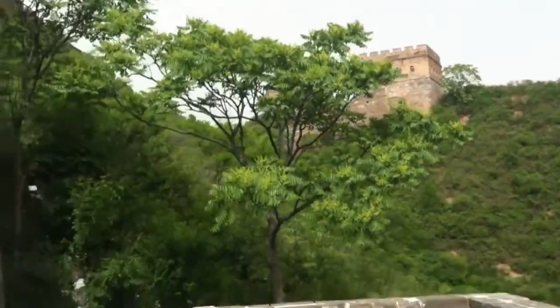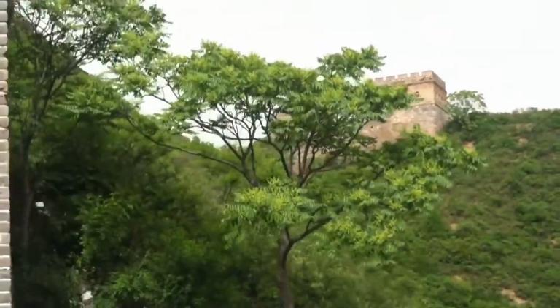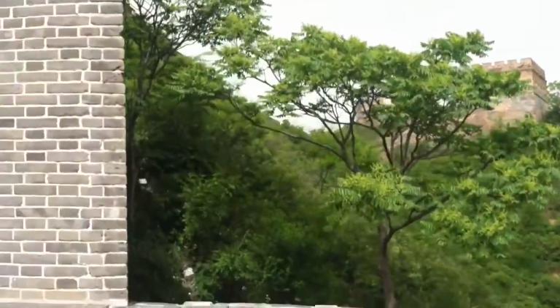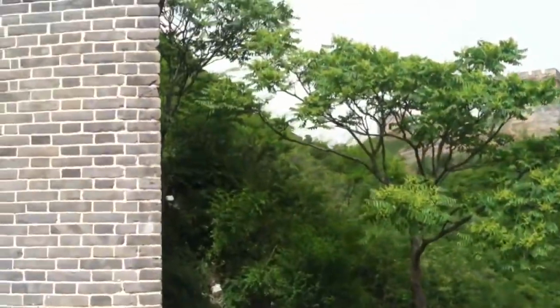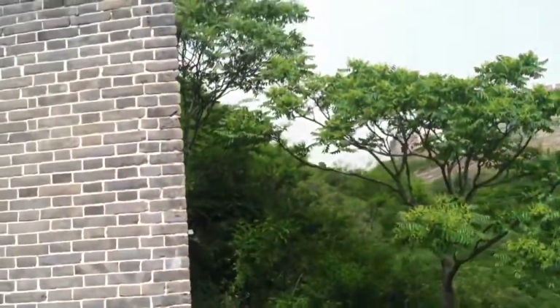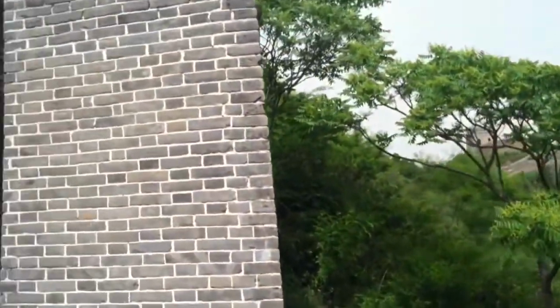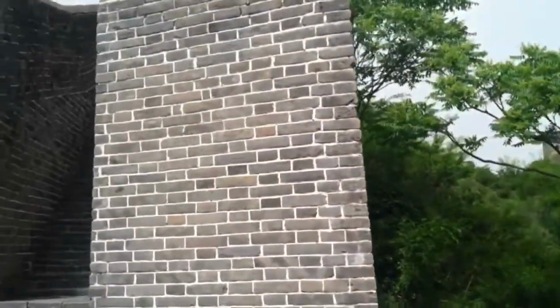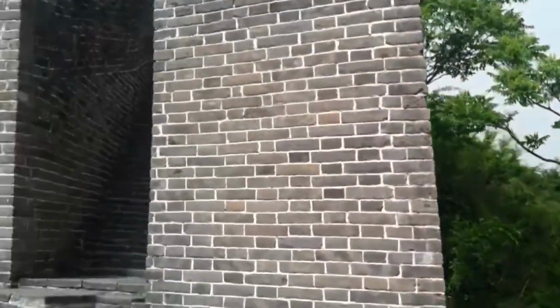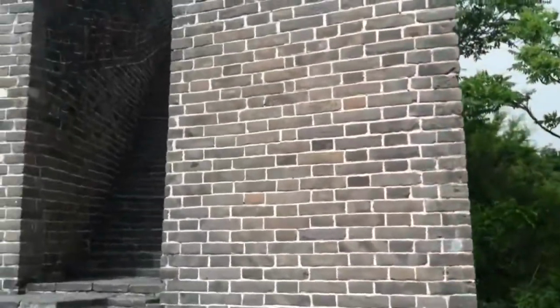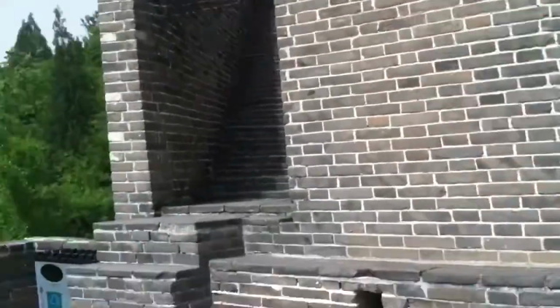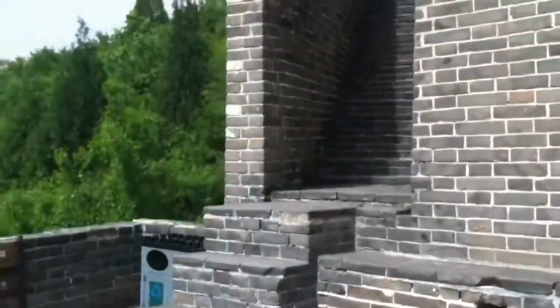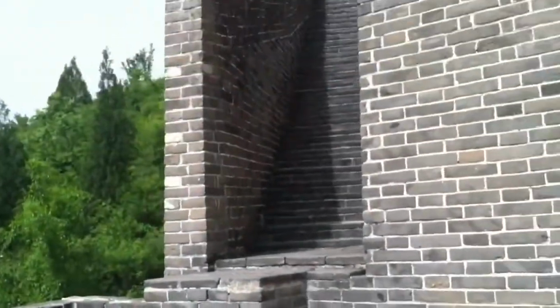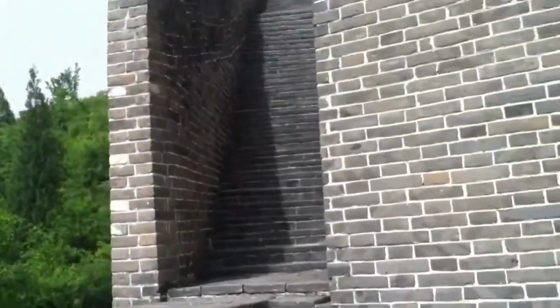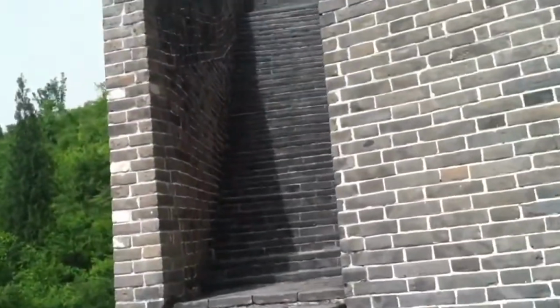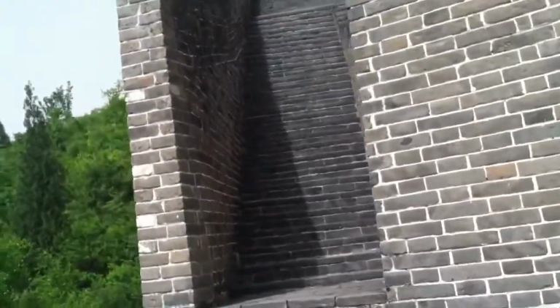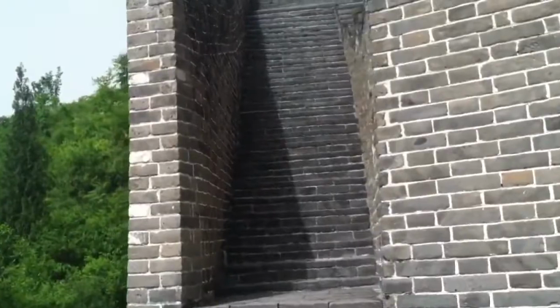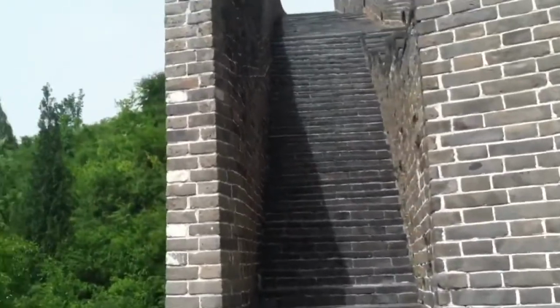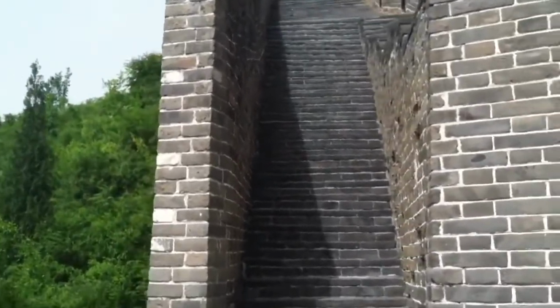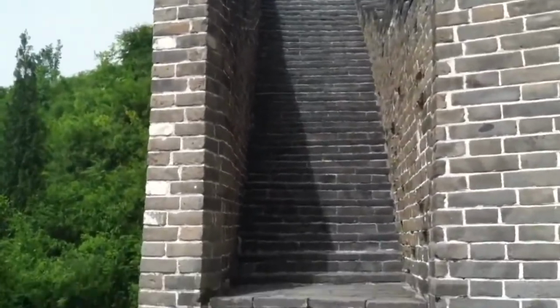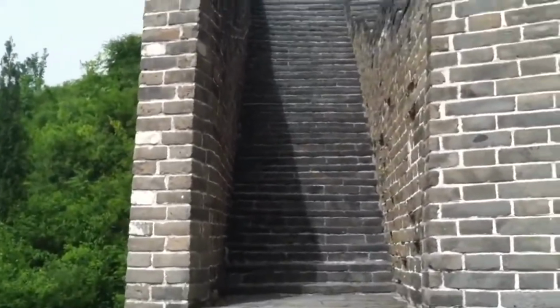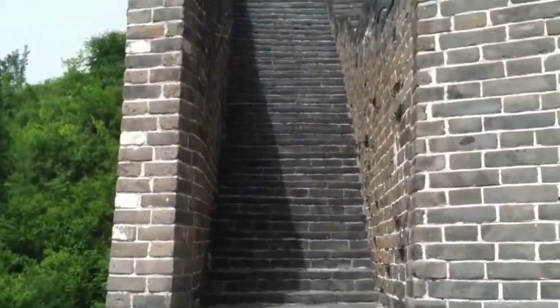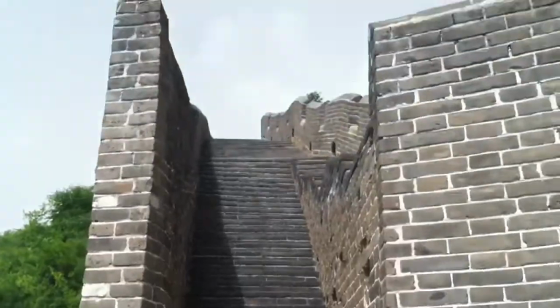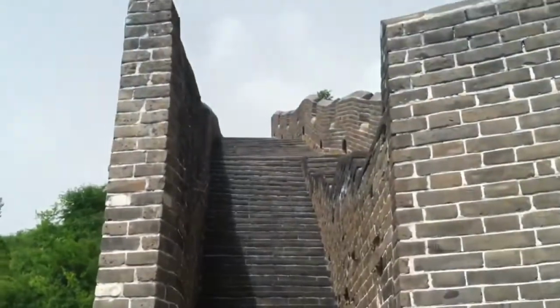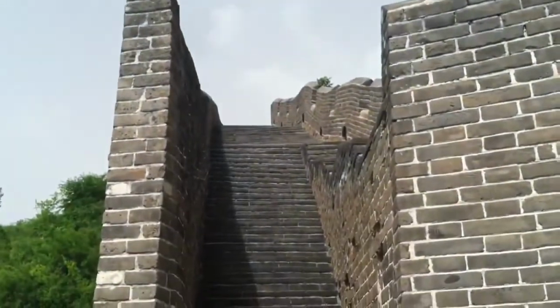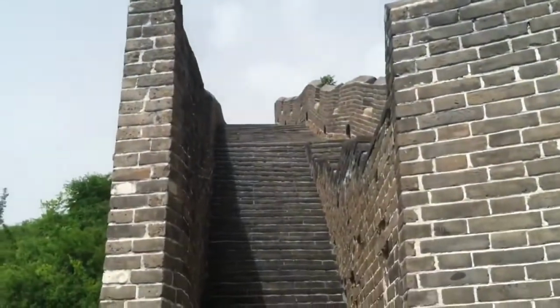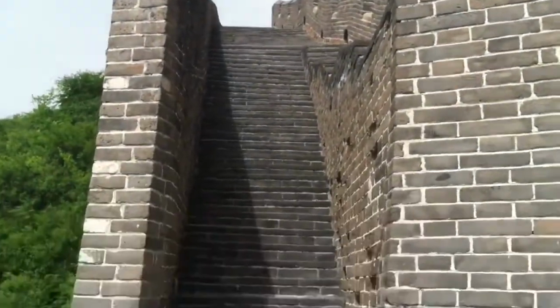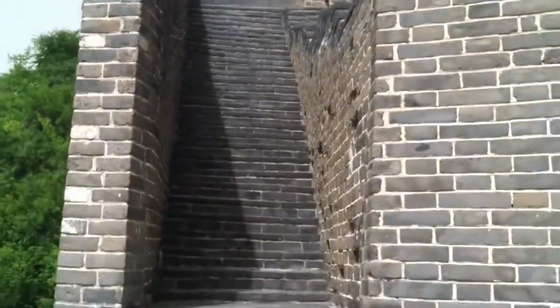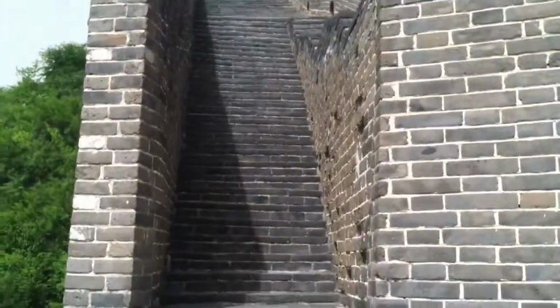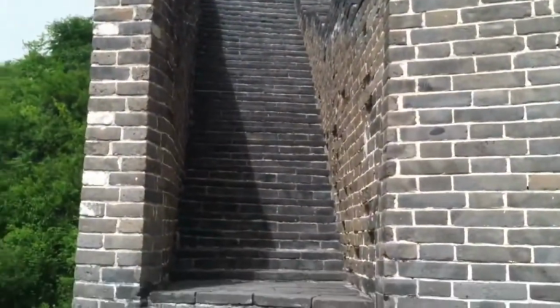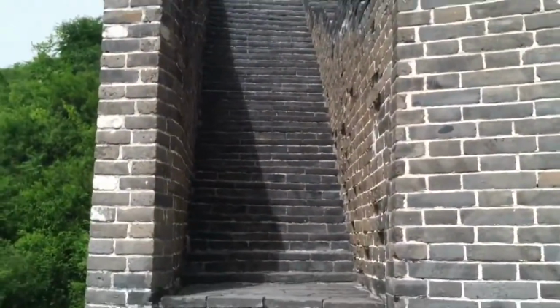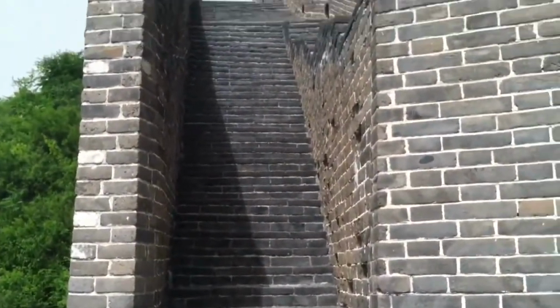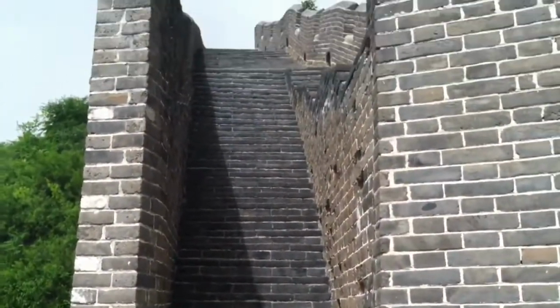I'll show you some of the steps over here that we've been climbing — yeah, it's like straight up. That's going to be fun.